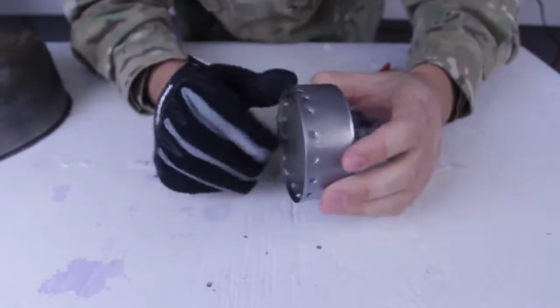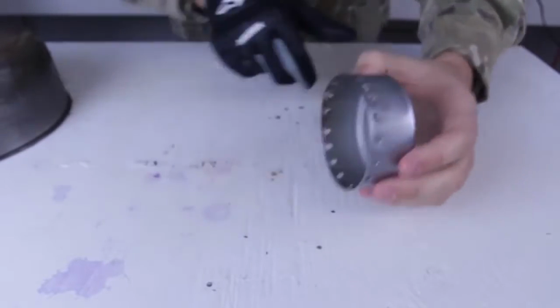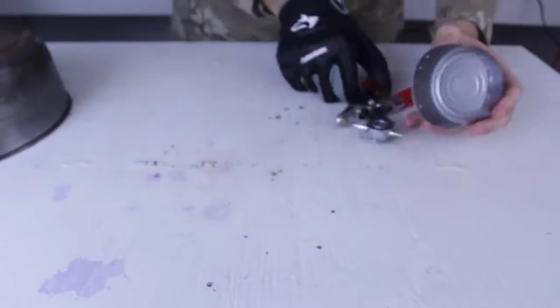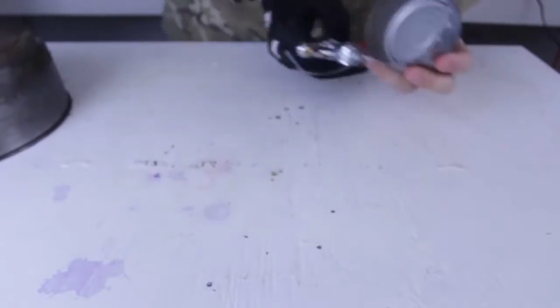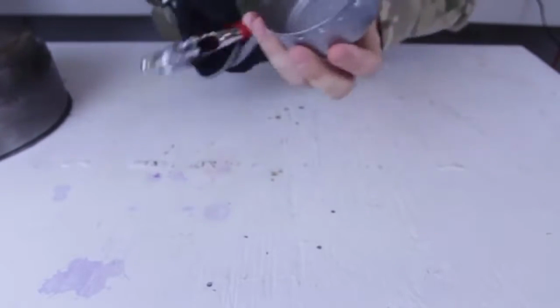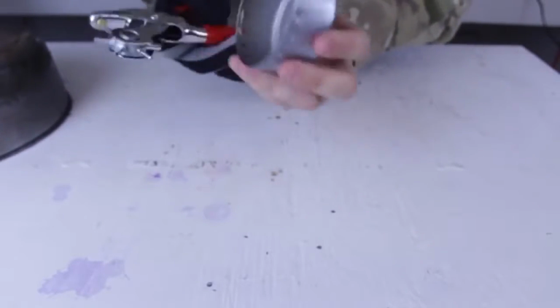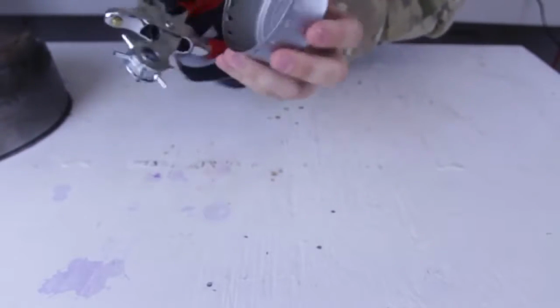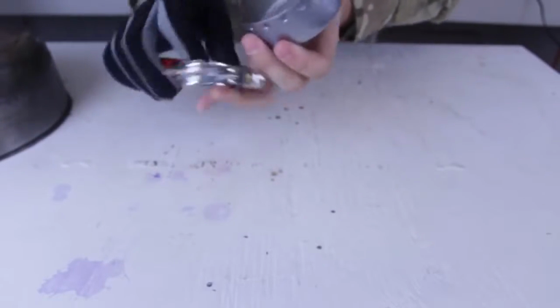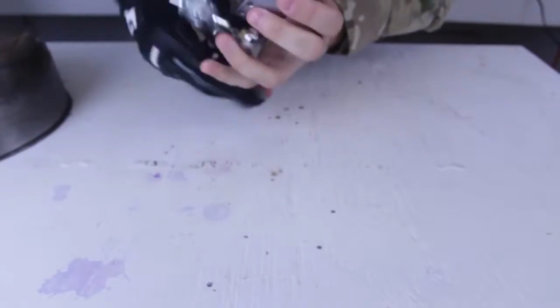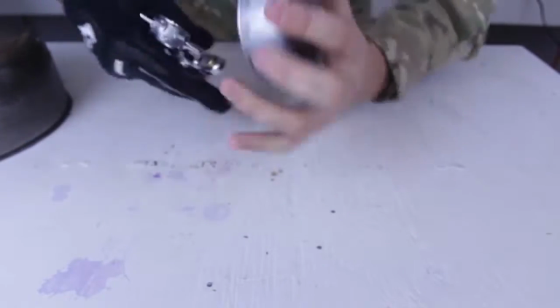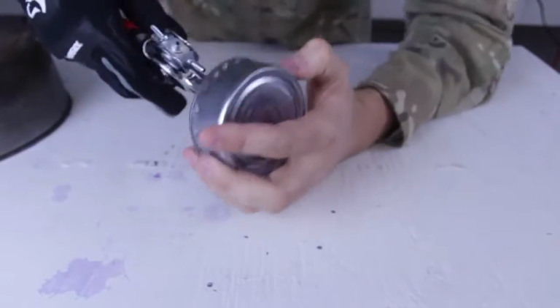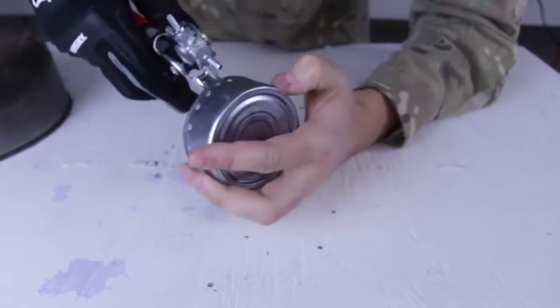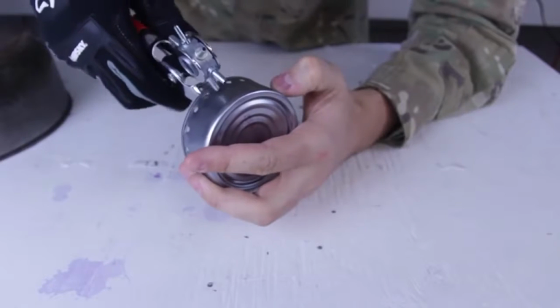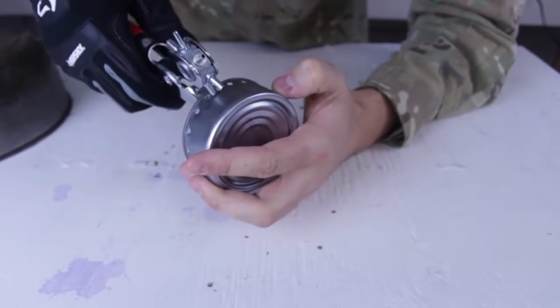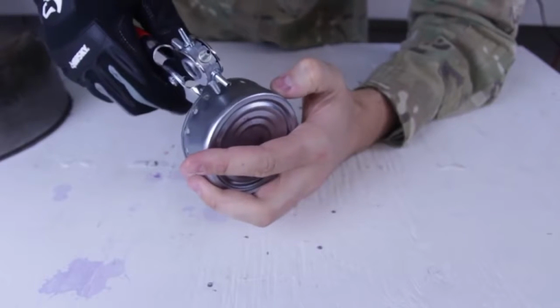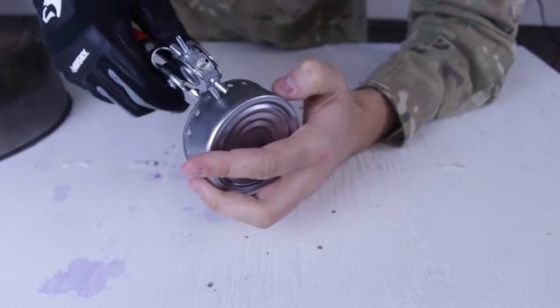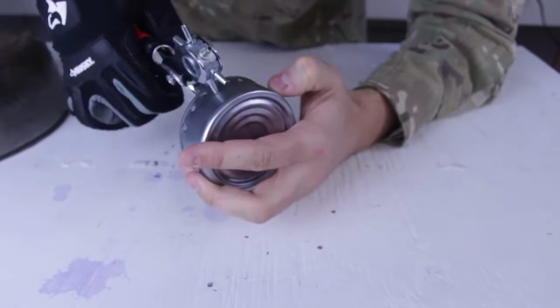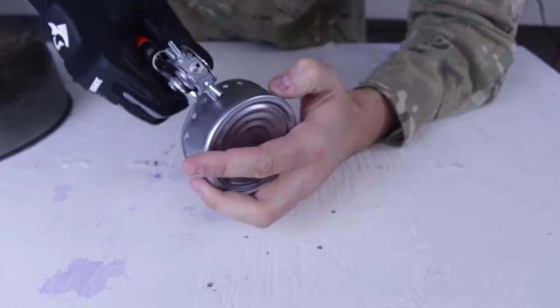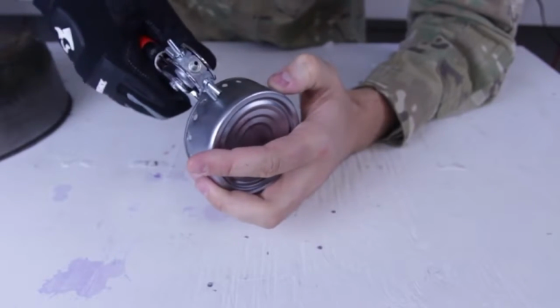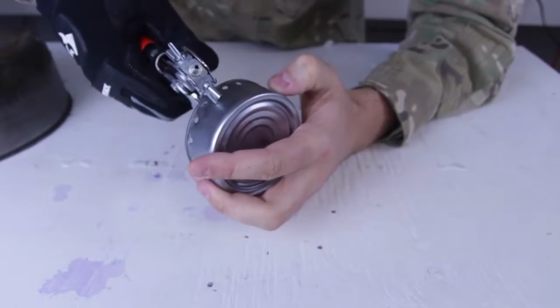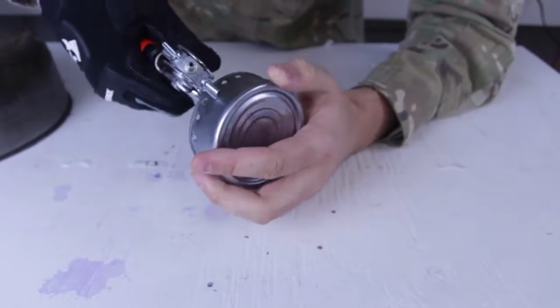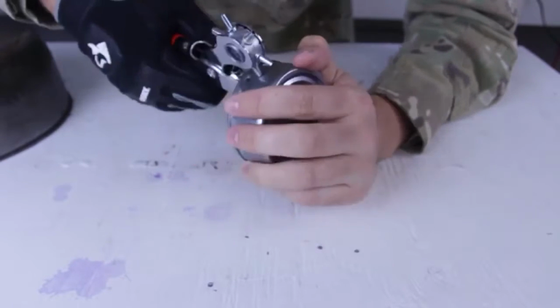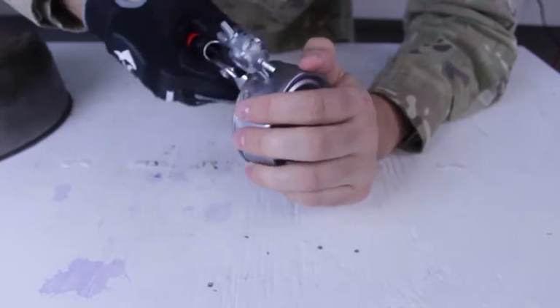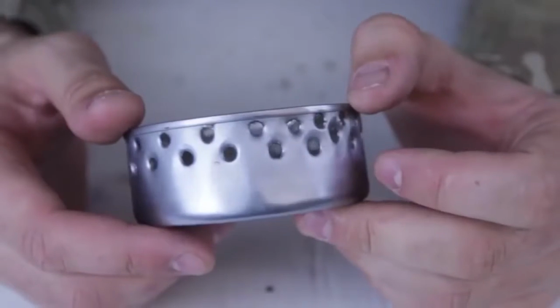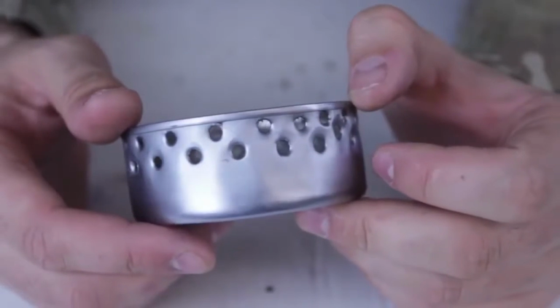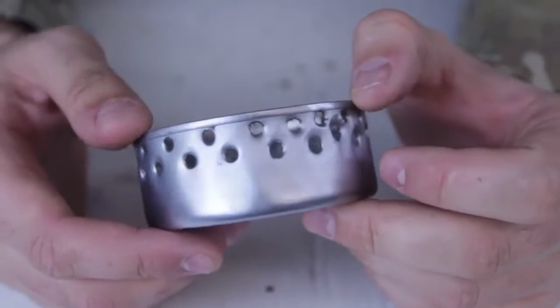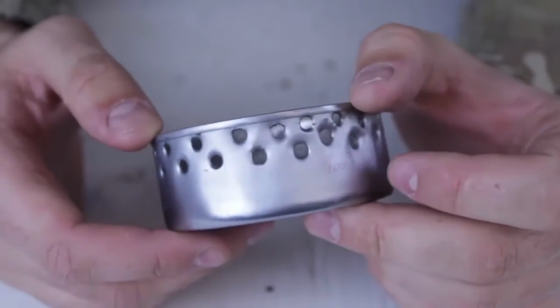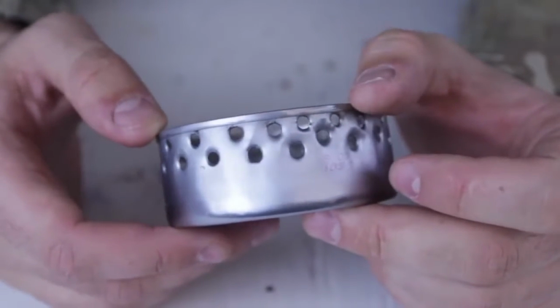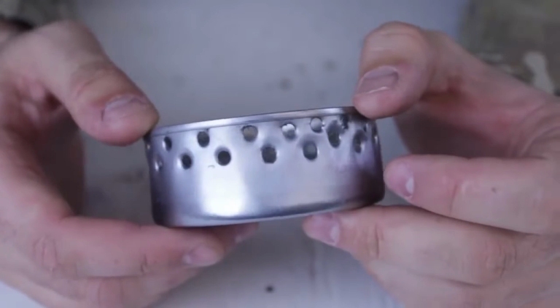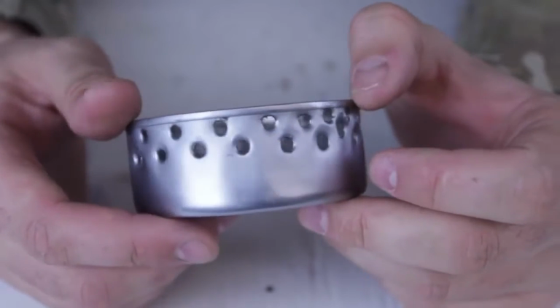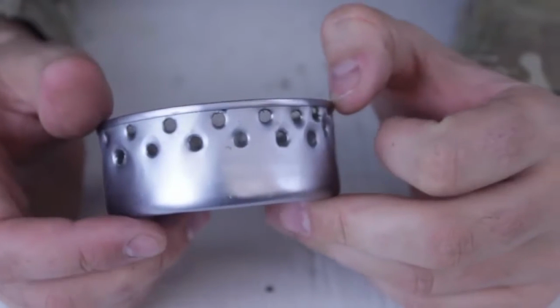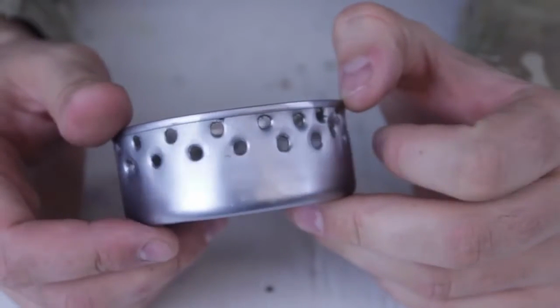Now we're gonna punch some more holes, but a little bit lower — just like this, right under the first row. So this is what it's gonna look like all the way around.